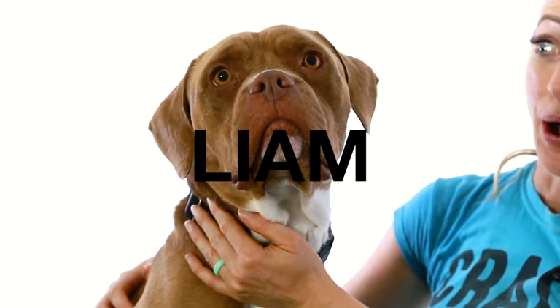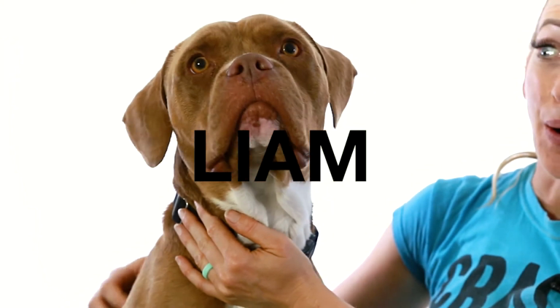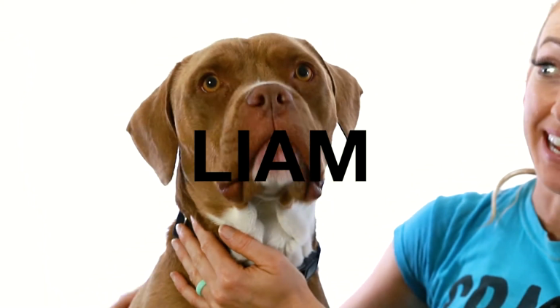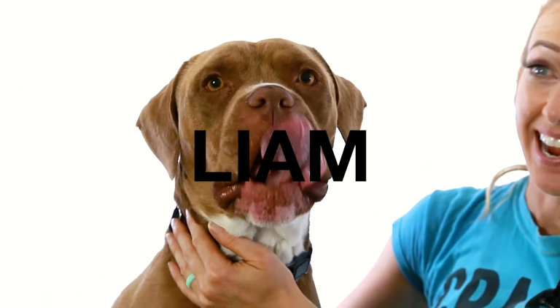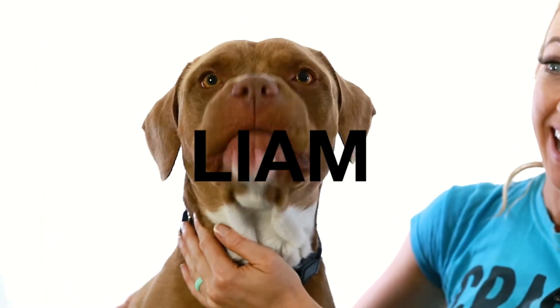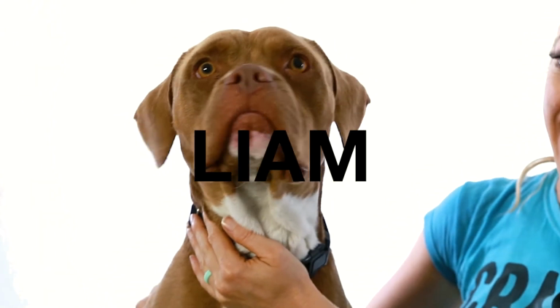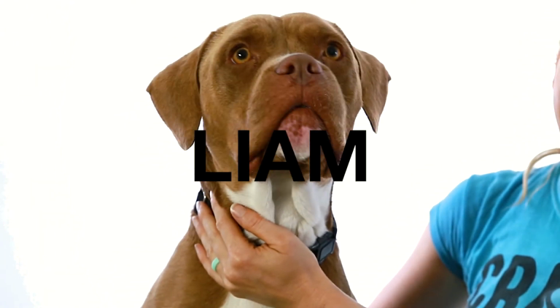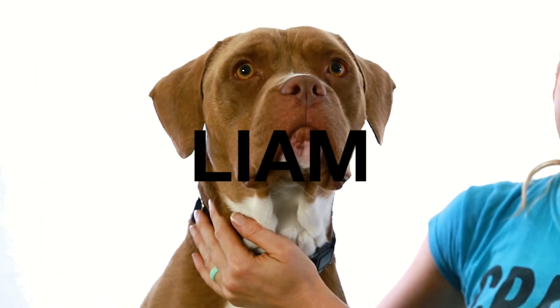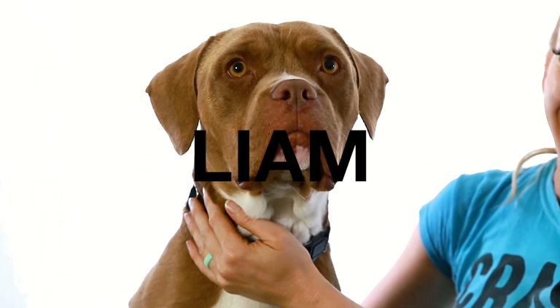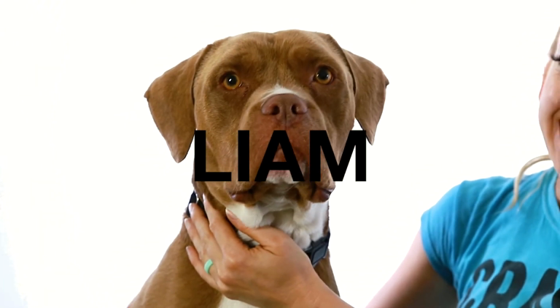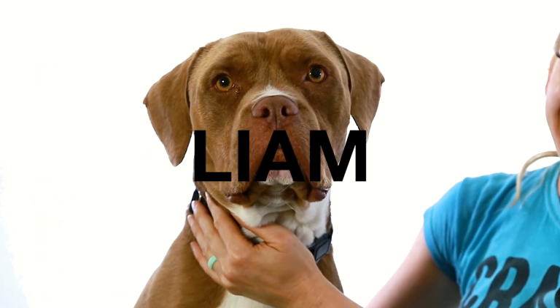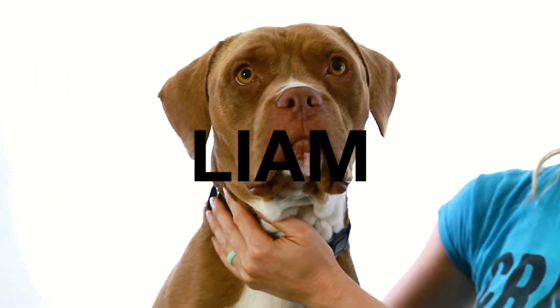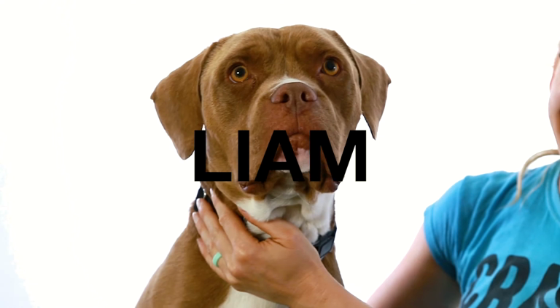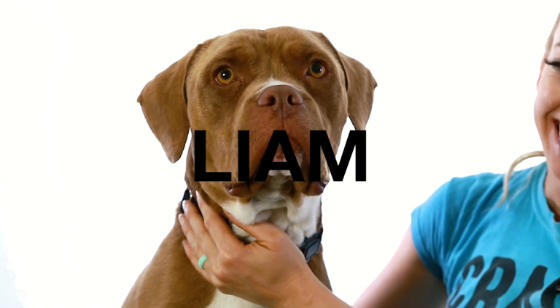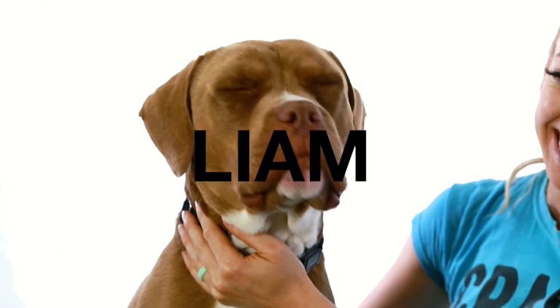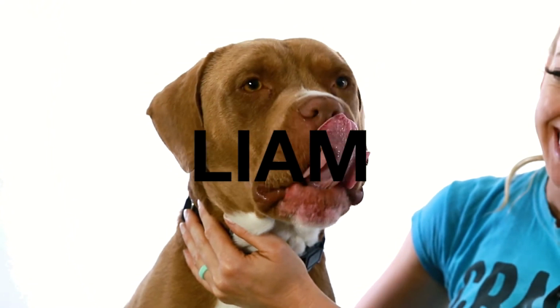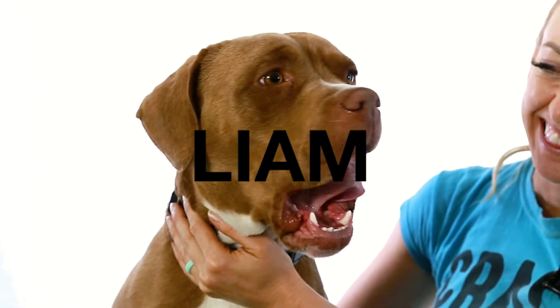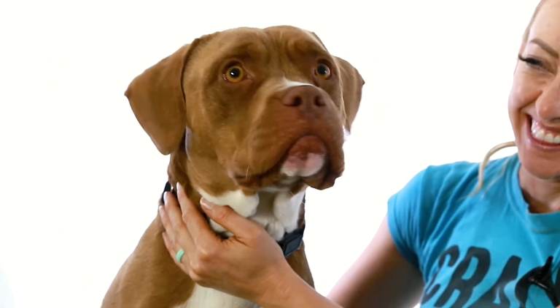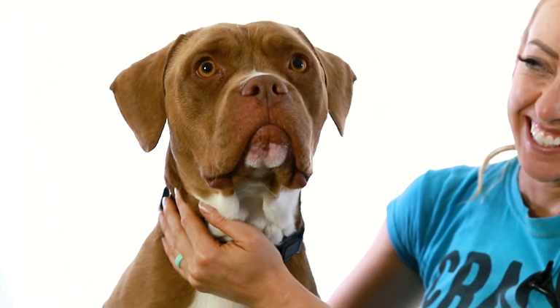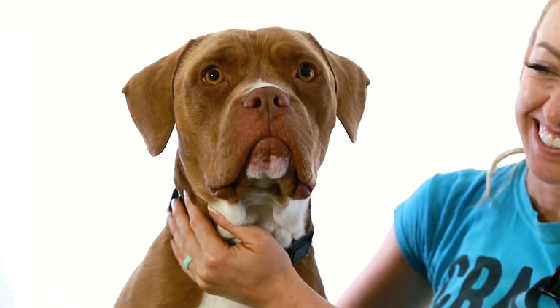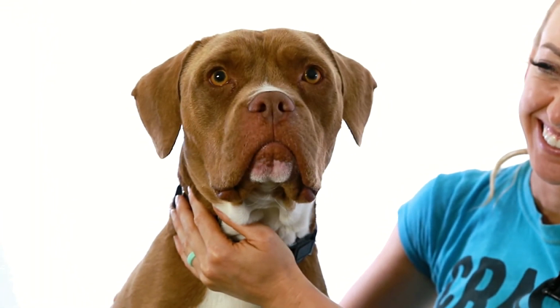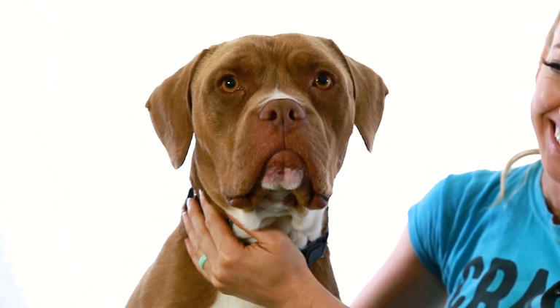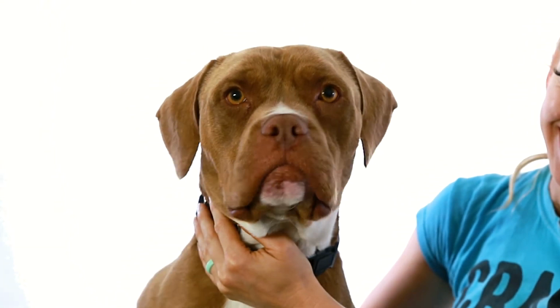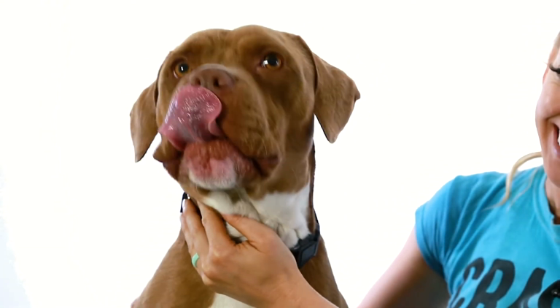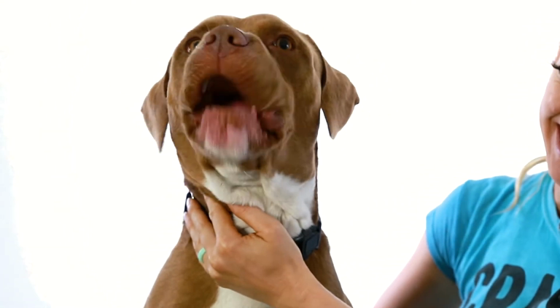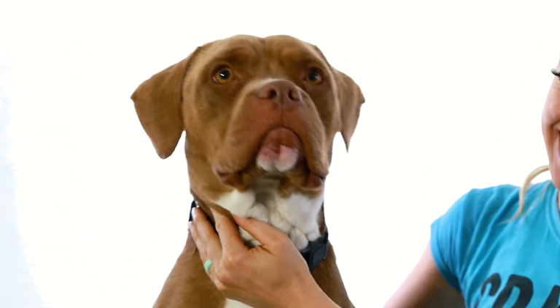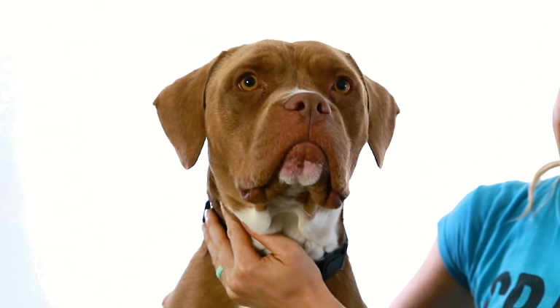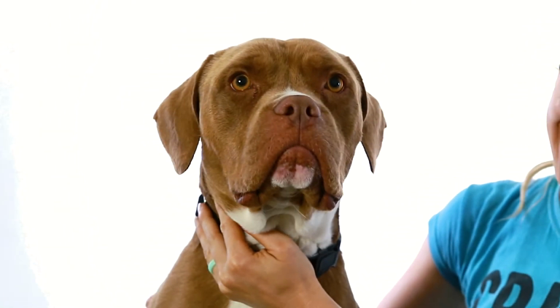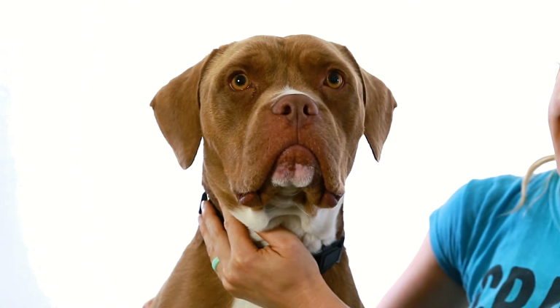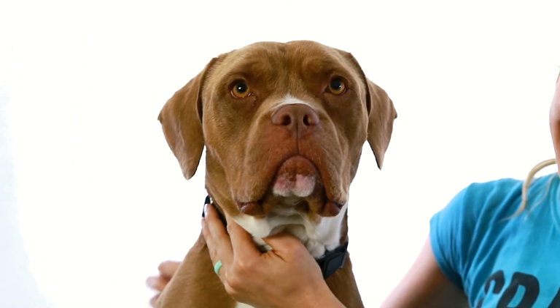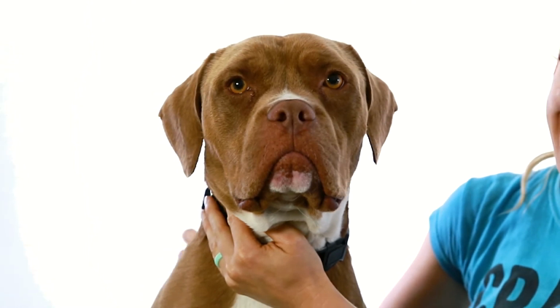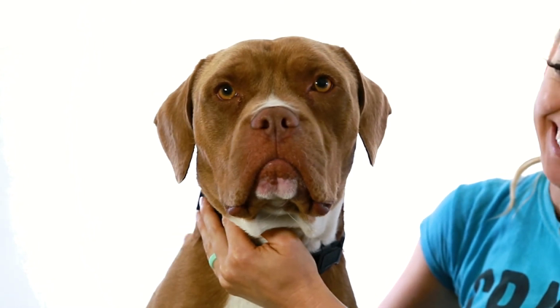This is Liam. Liam is about one, and he is a Pitbull Terrier mix. He is one of the cutest little smush face nuggets you will ever see. He is so sweet.